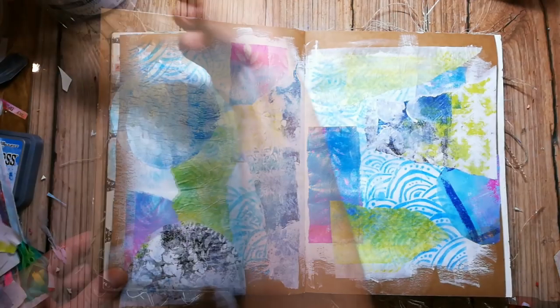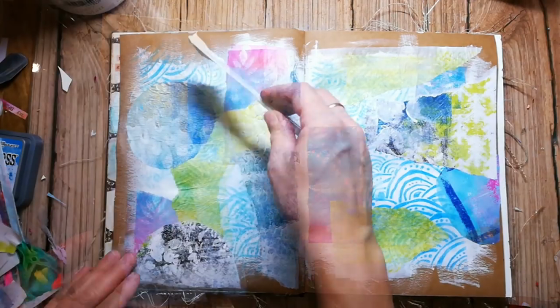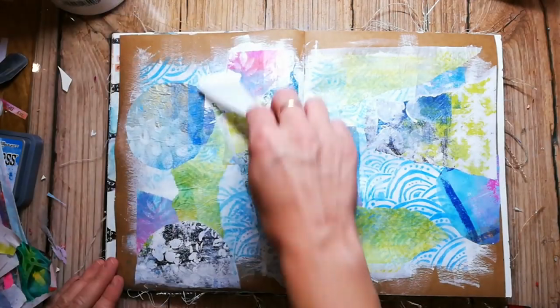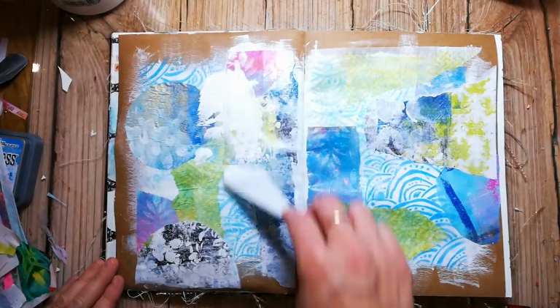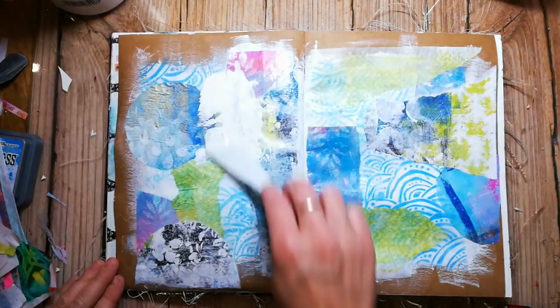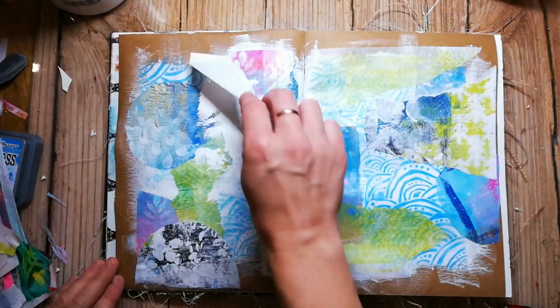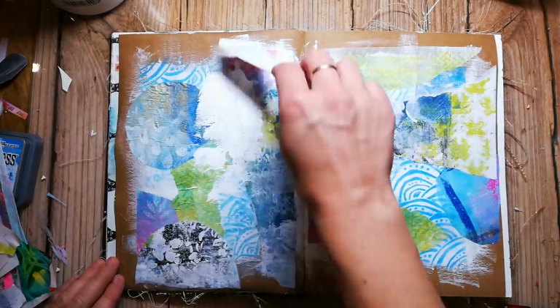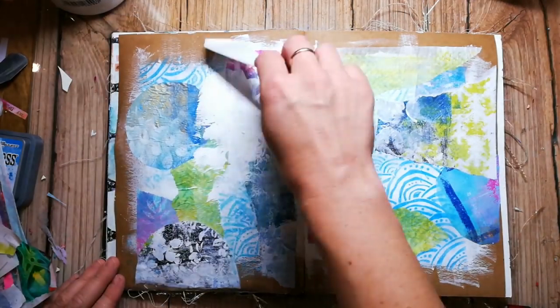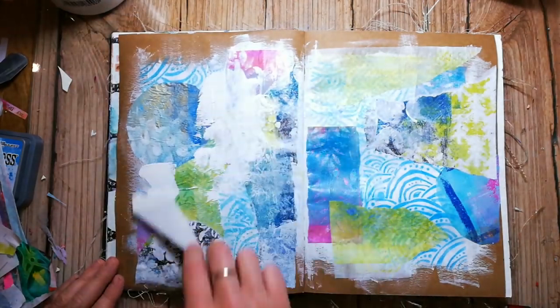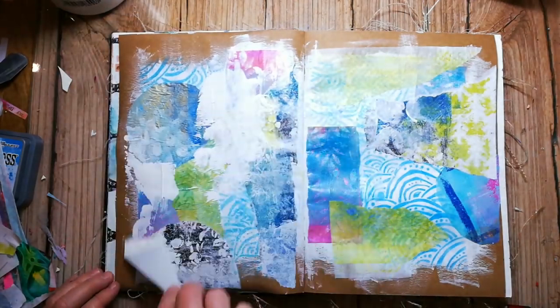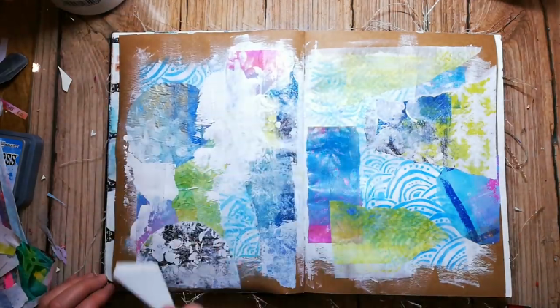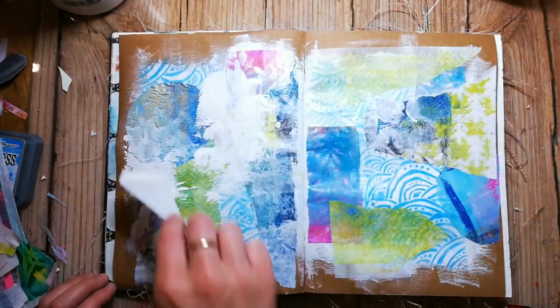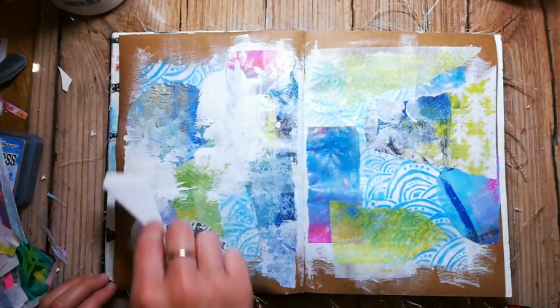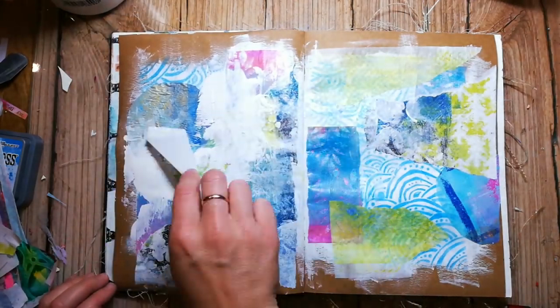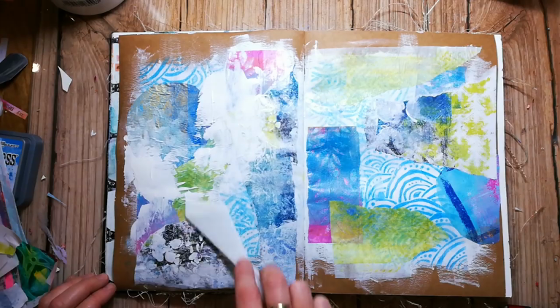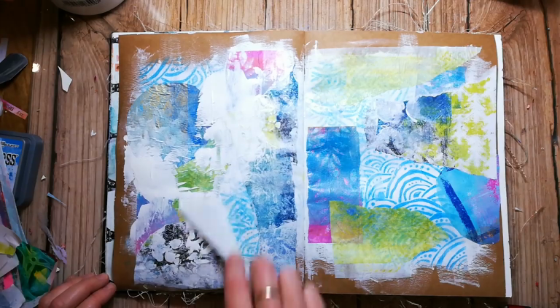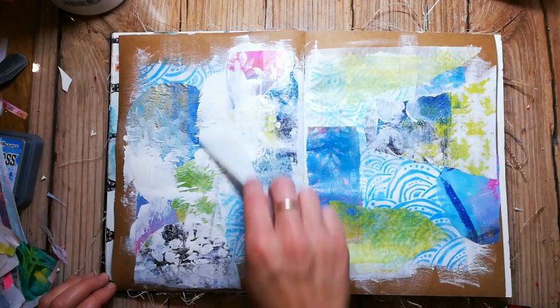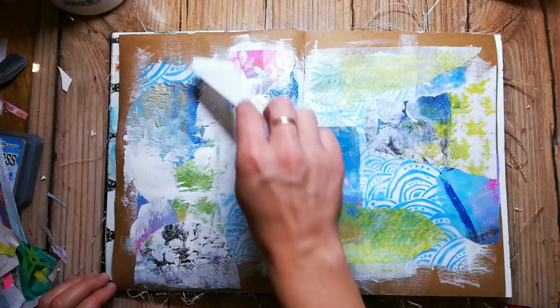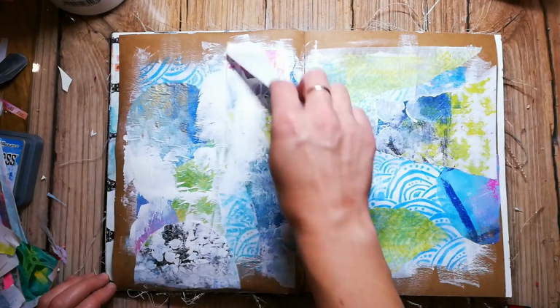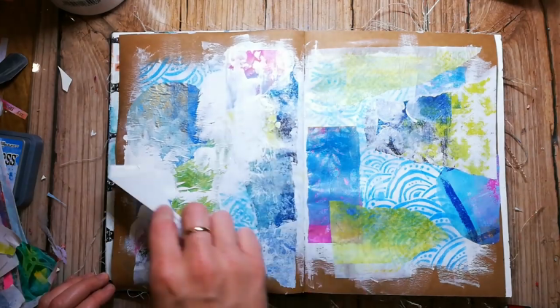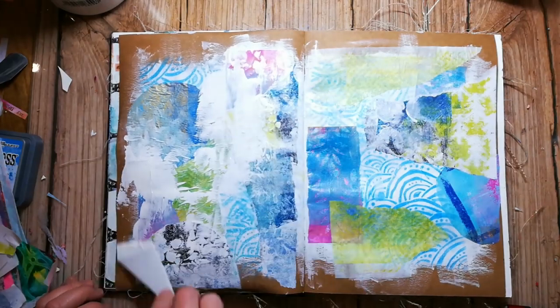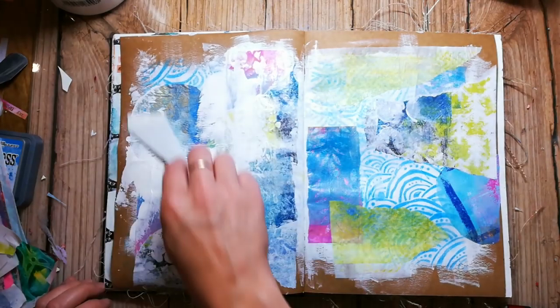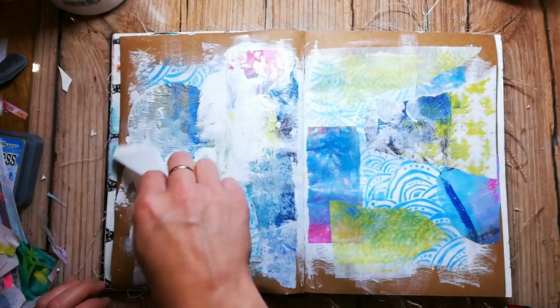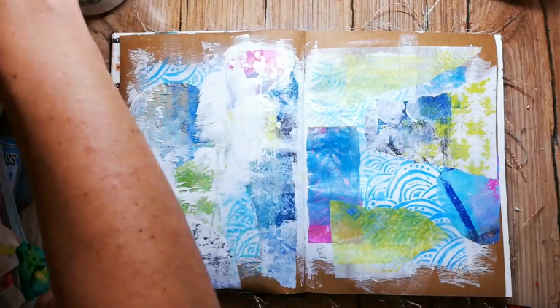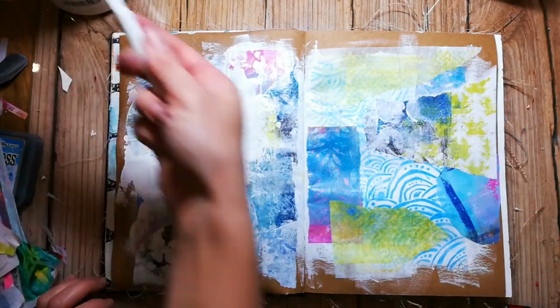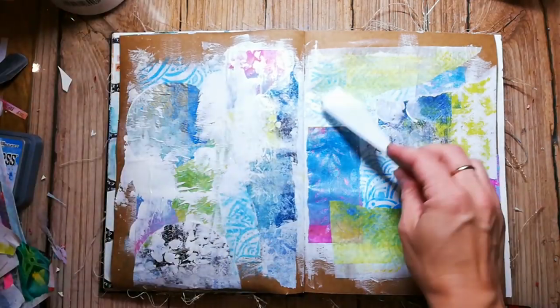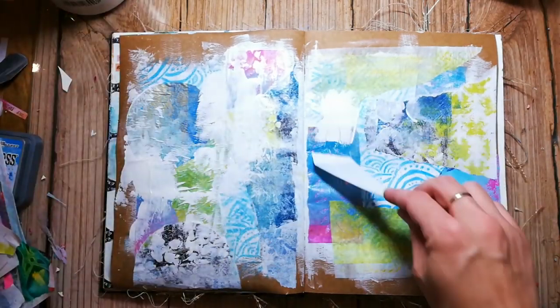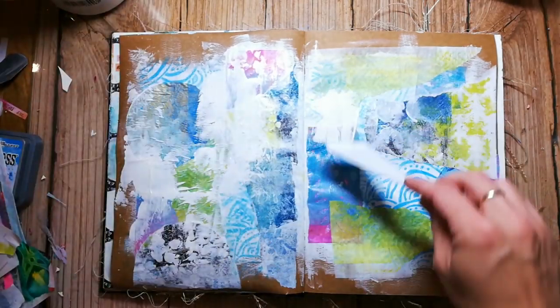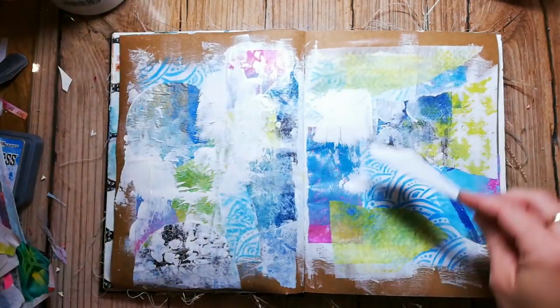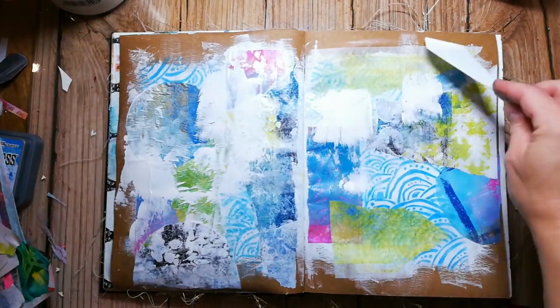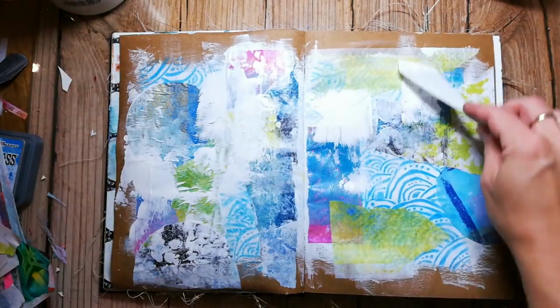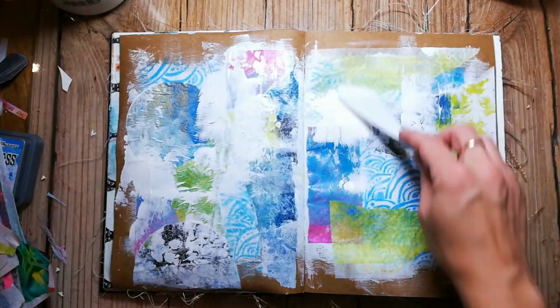After I have glued down all my papers, I spread some gesso with a palette knife all over my page to blend in the elements.